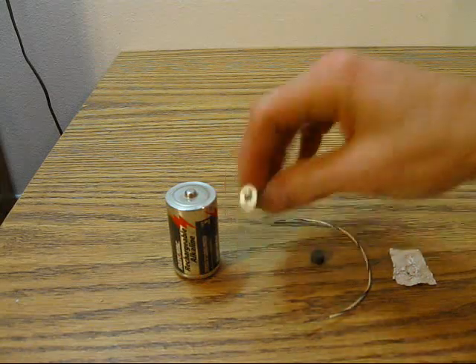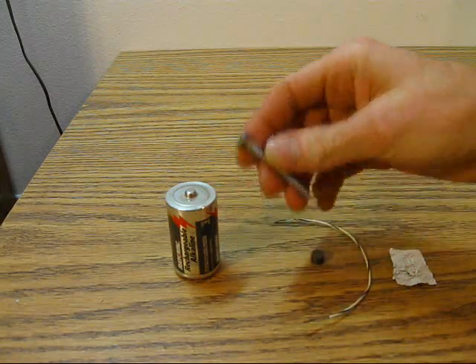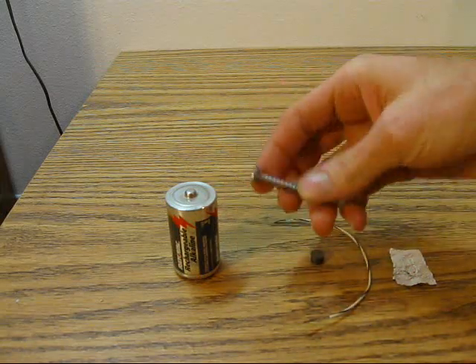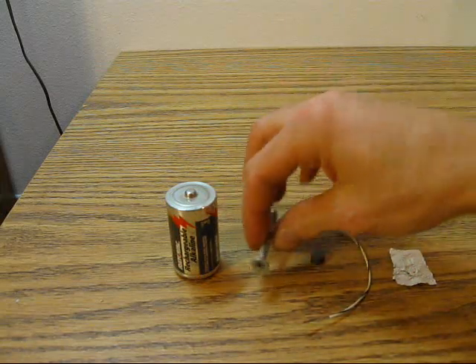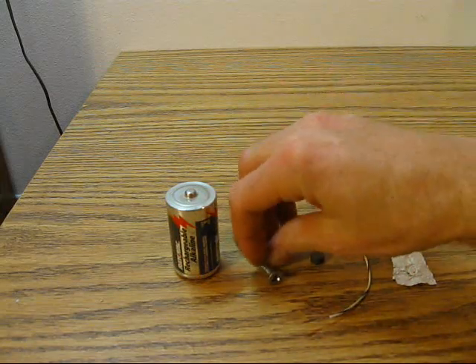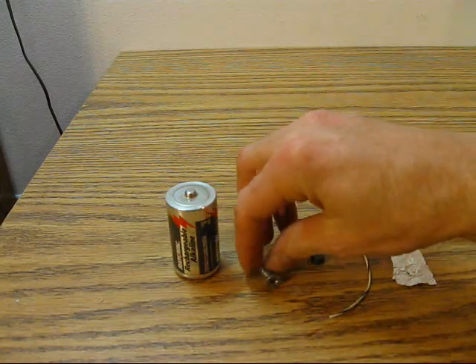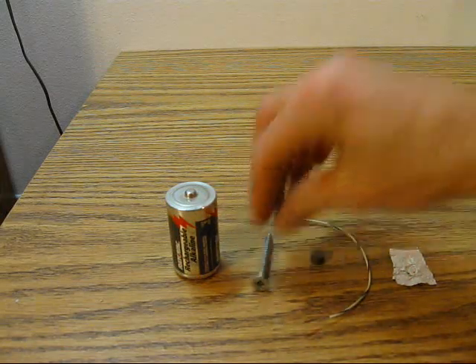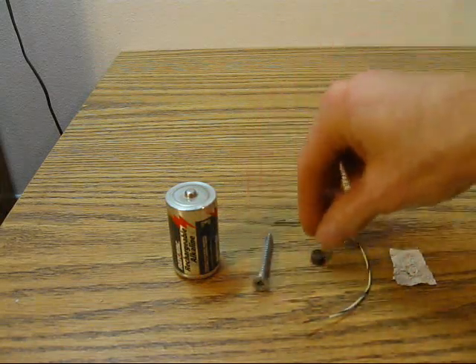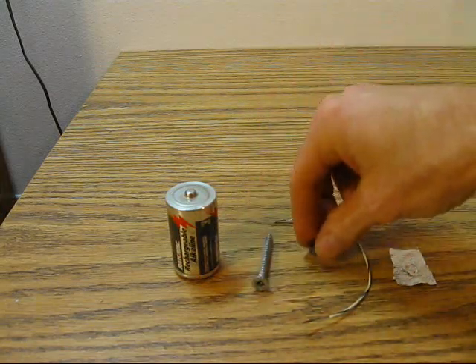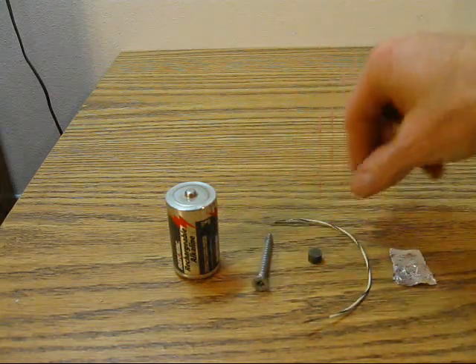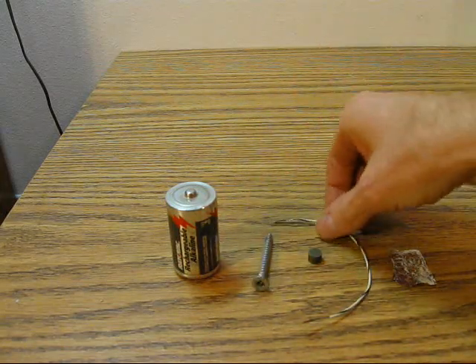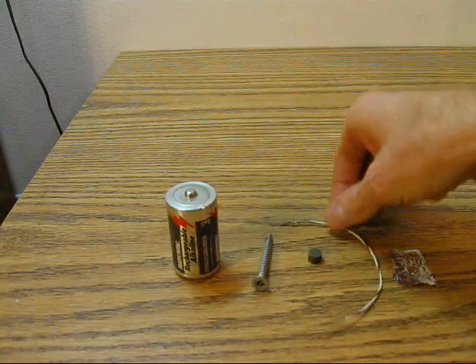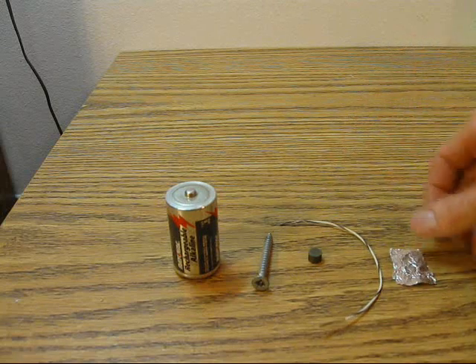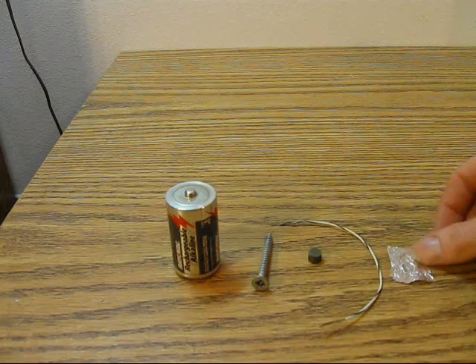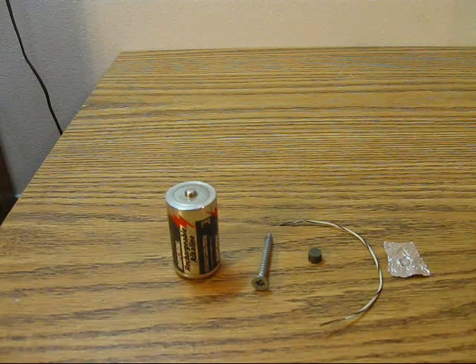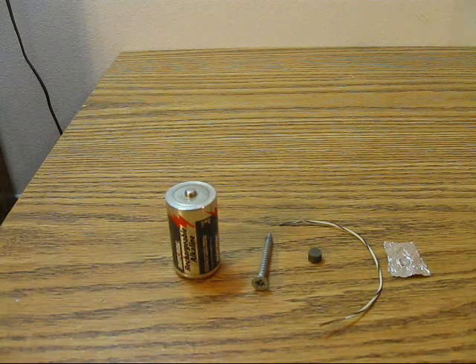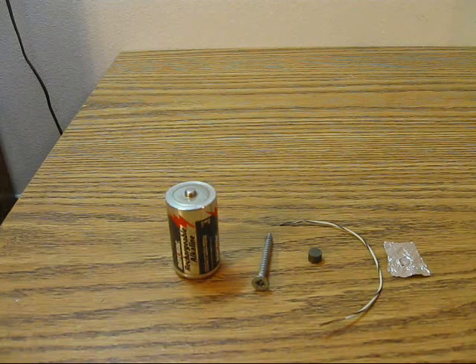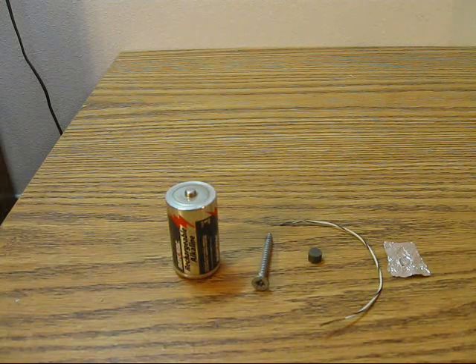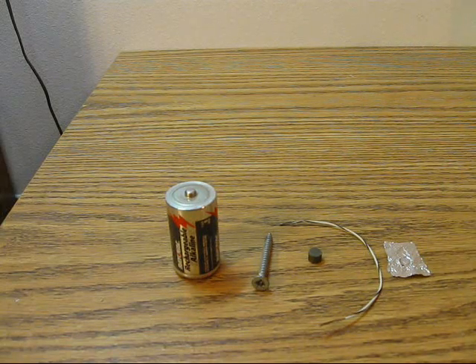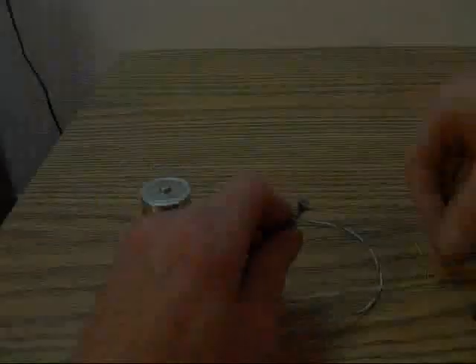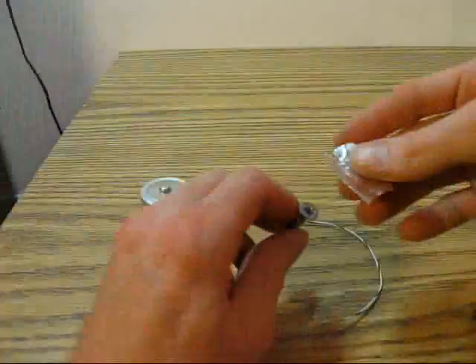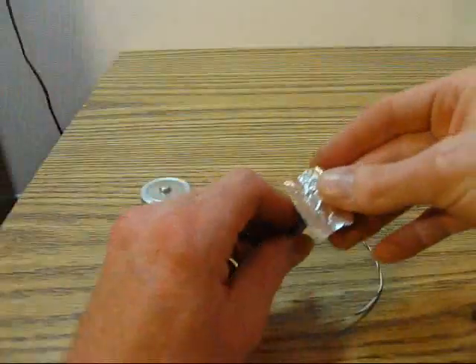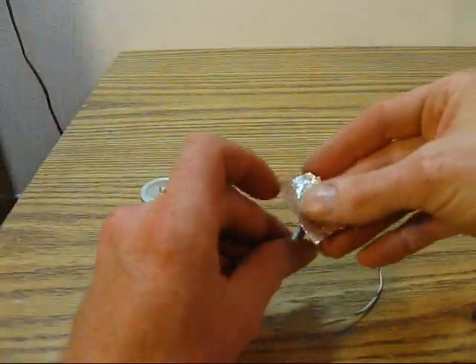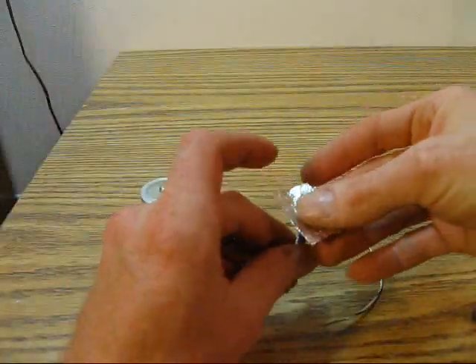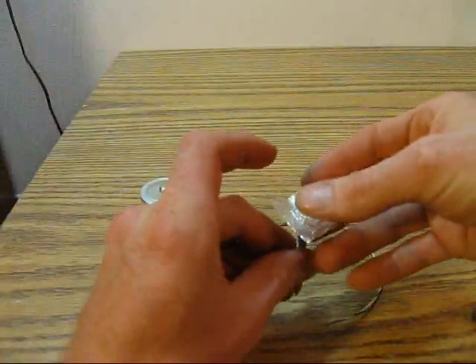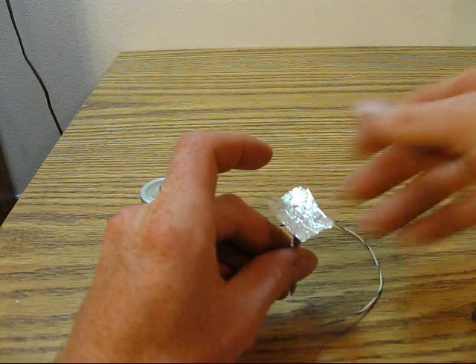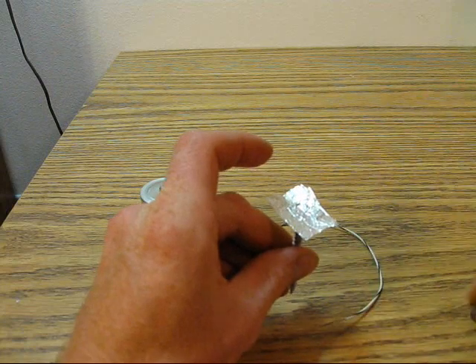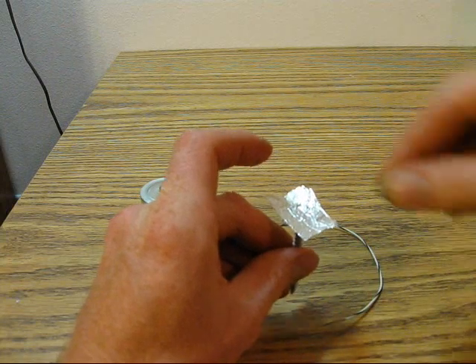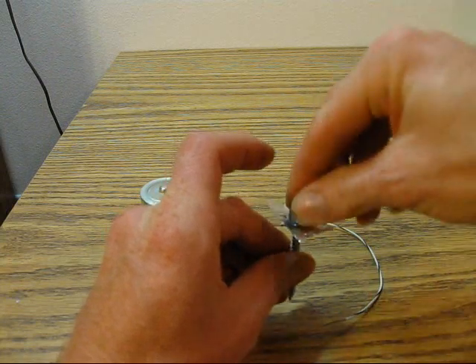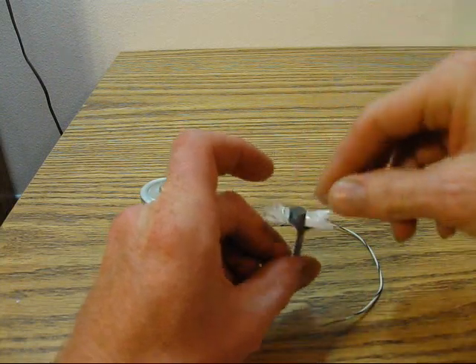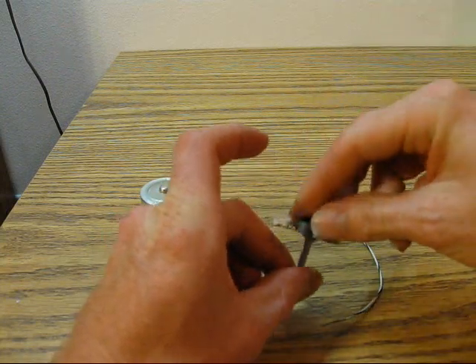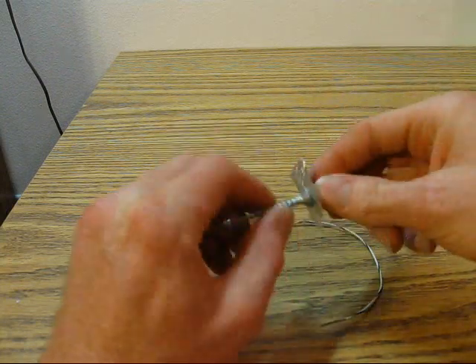You also need a steel screw, a strong magnet, a piece of wire, and a piece of foil. The aluminum foil is for the purpose only of visualizing the motion in the video.